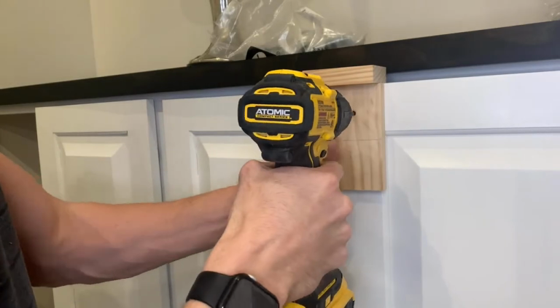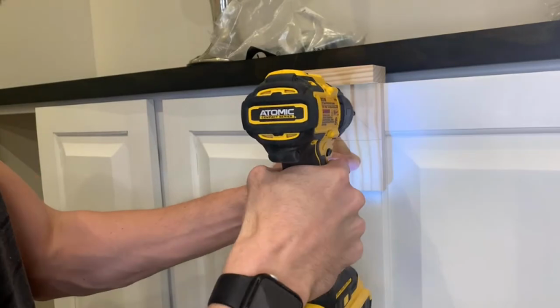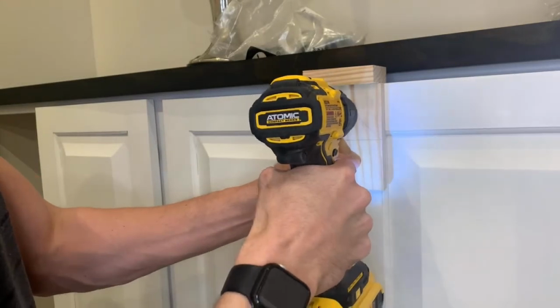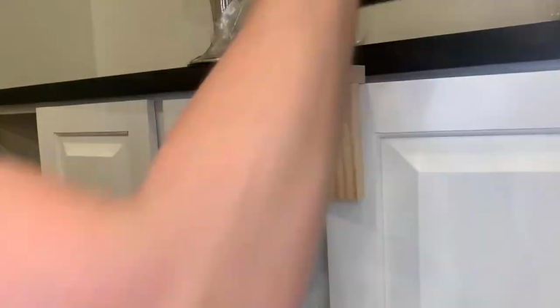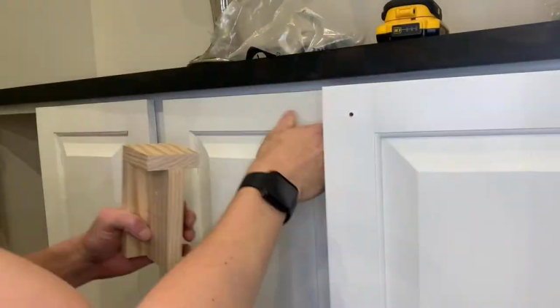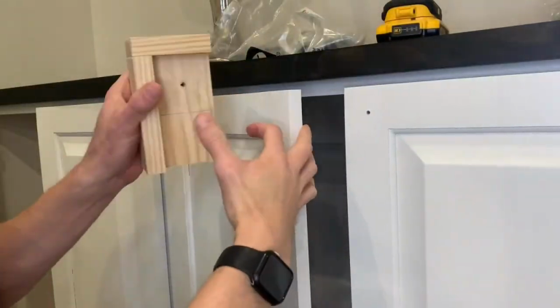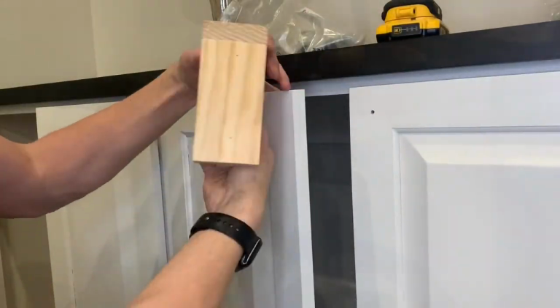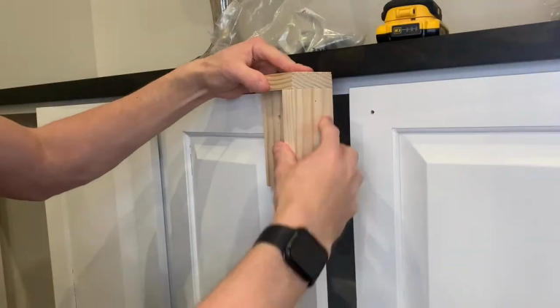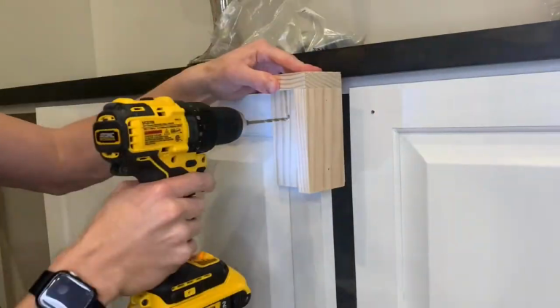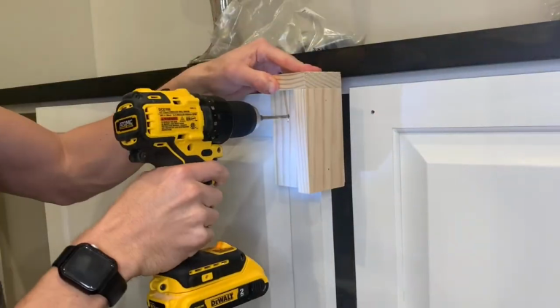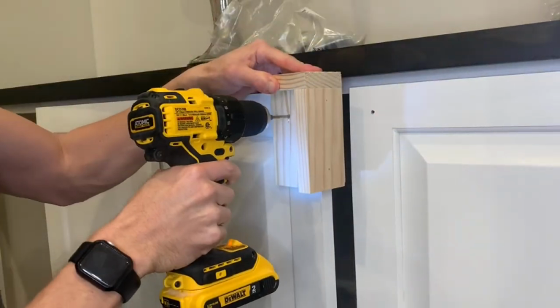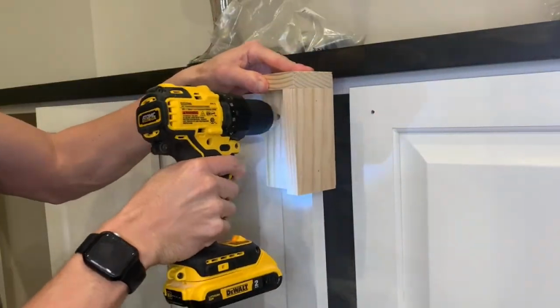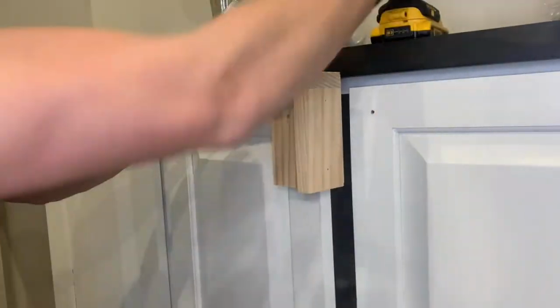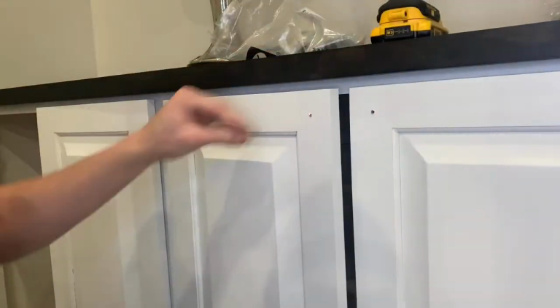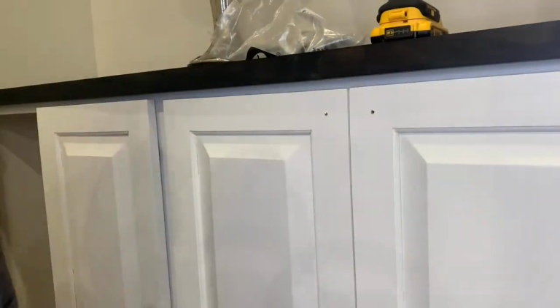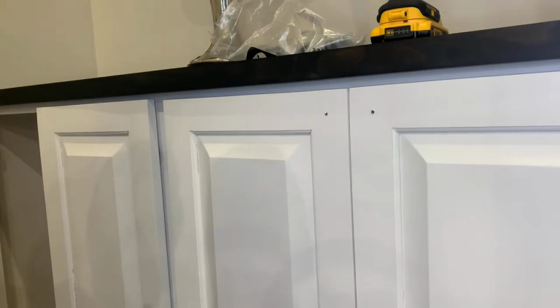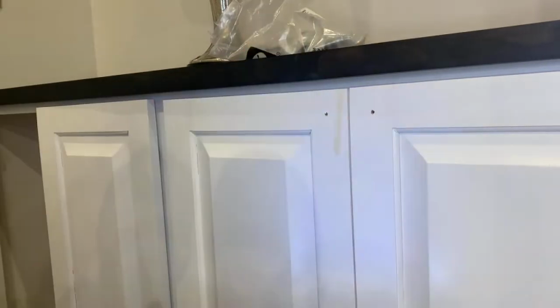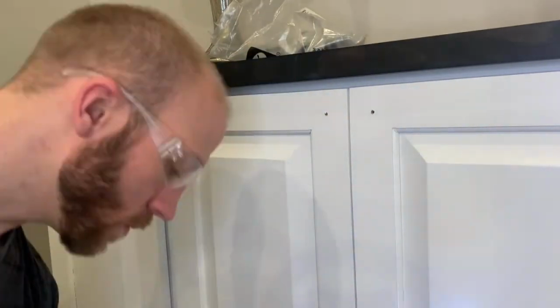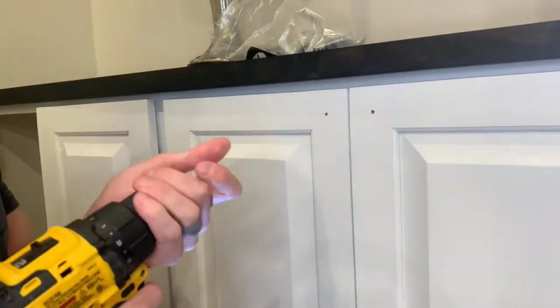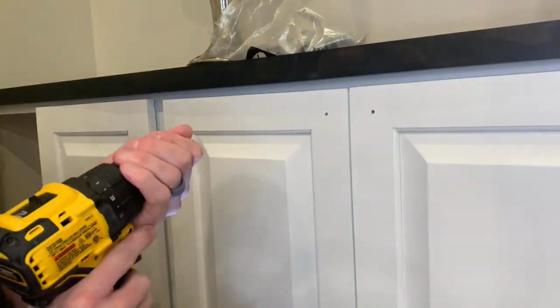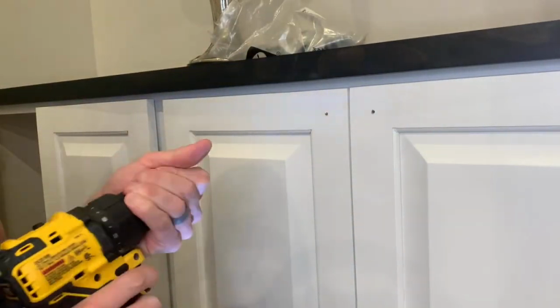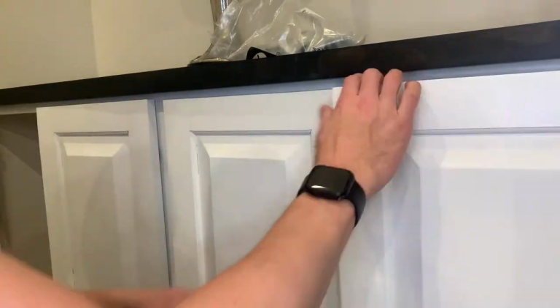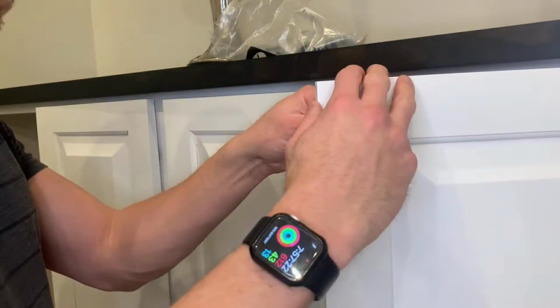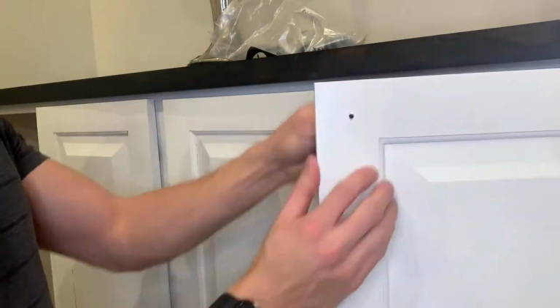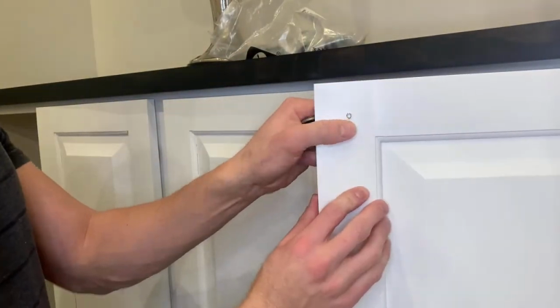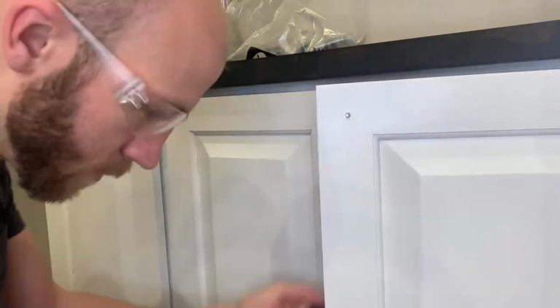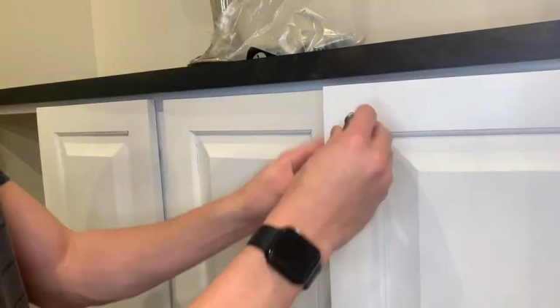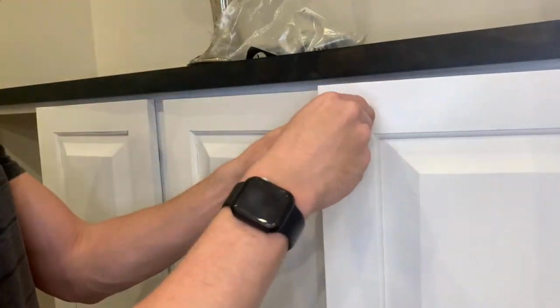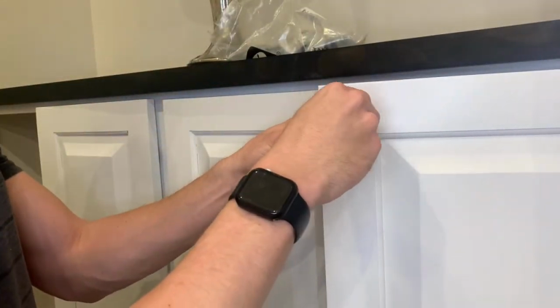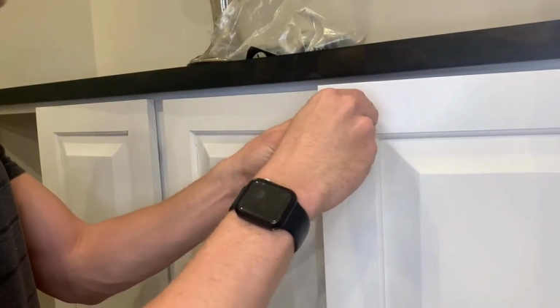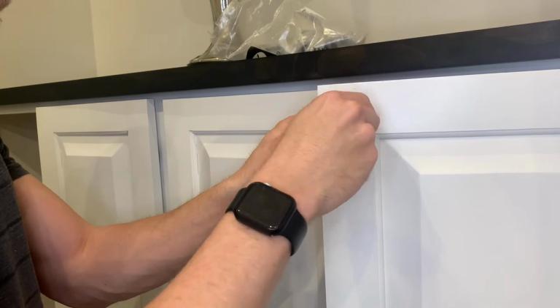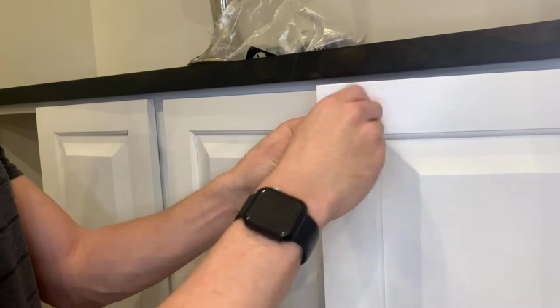This jig can really speed things up if you have a lot of knobs to install. You can just use it on every door, drill every hole, and then install all of the knobs at one time.